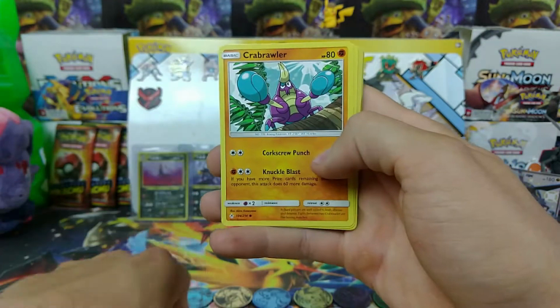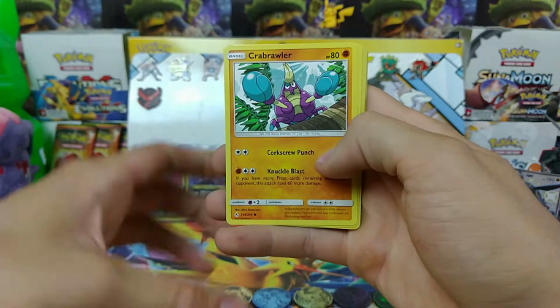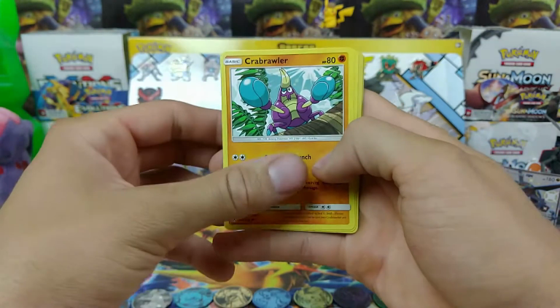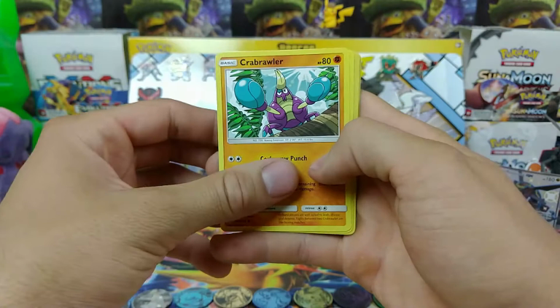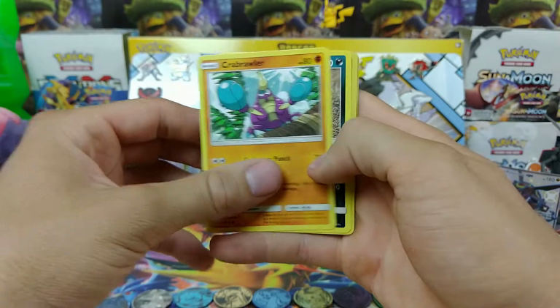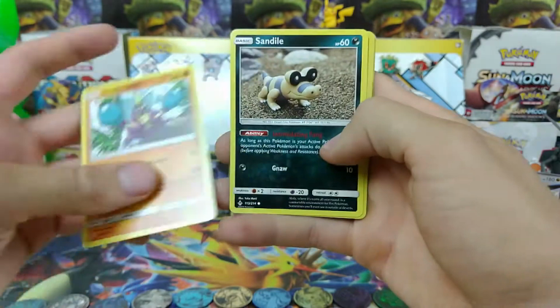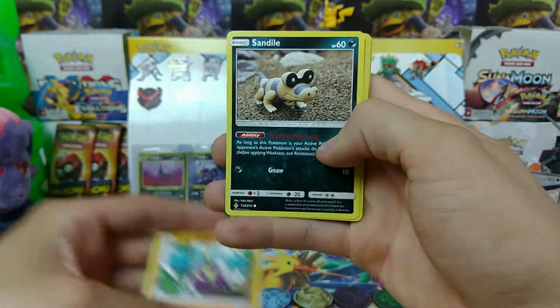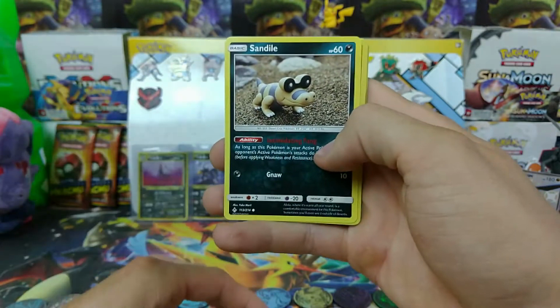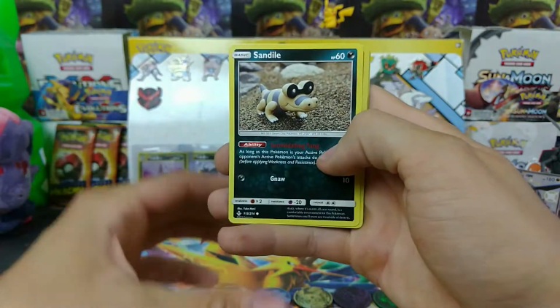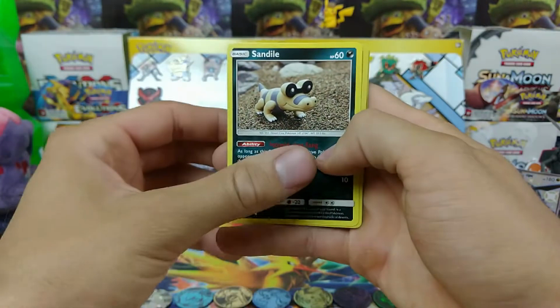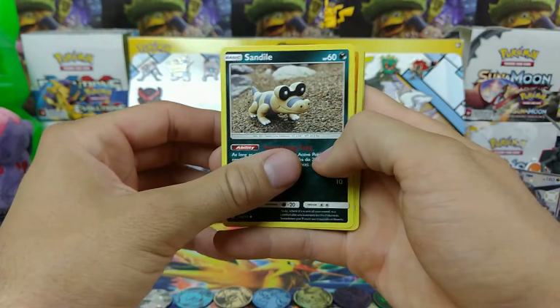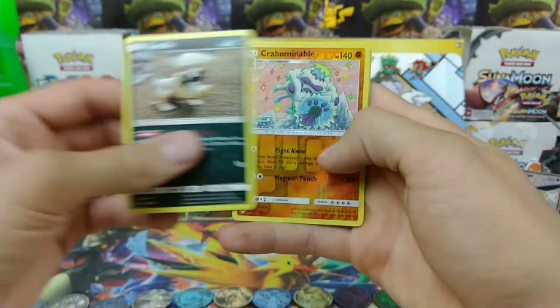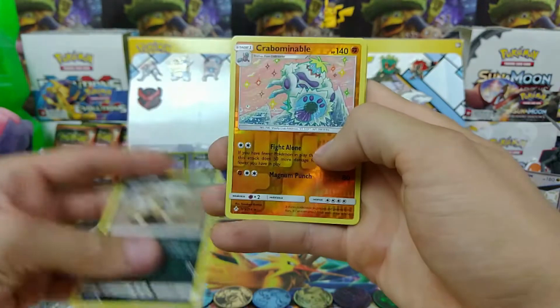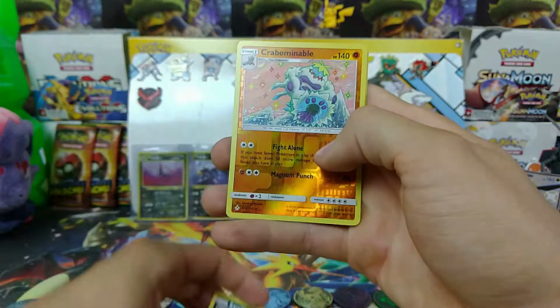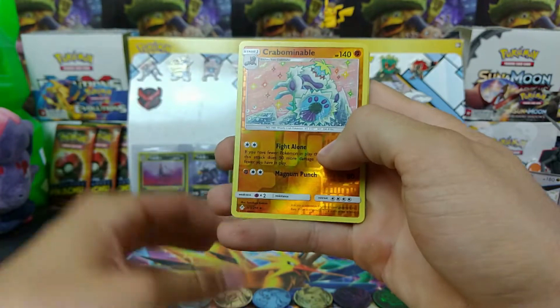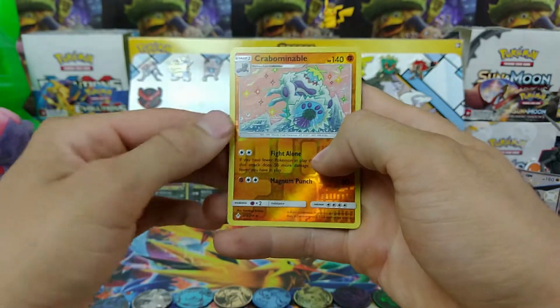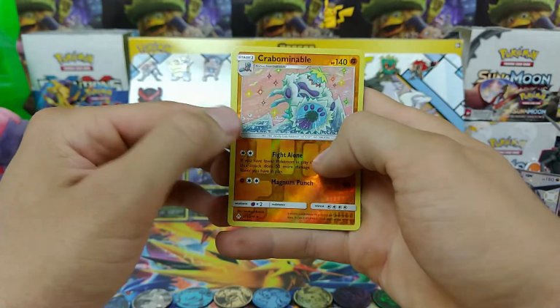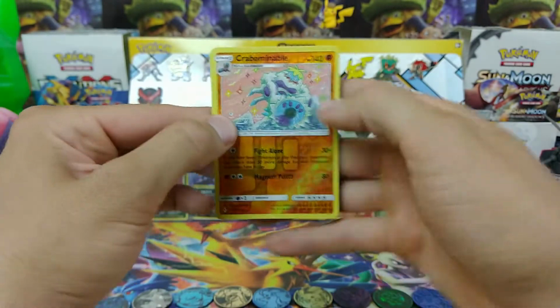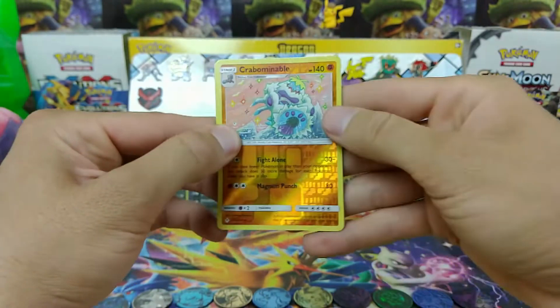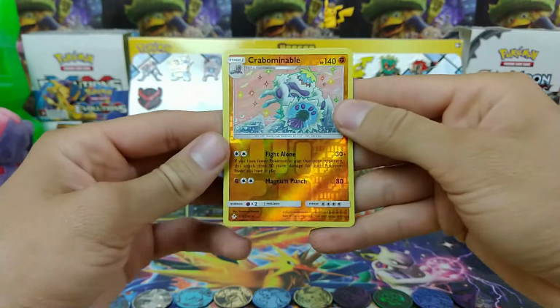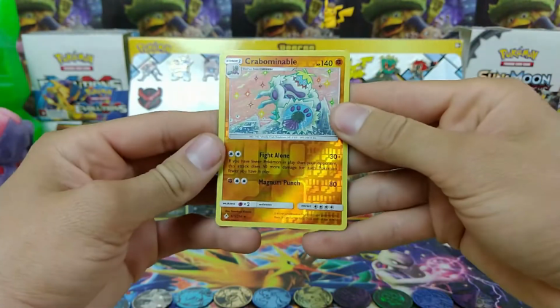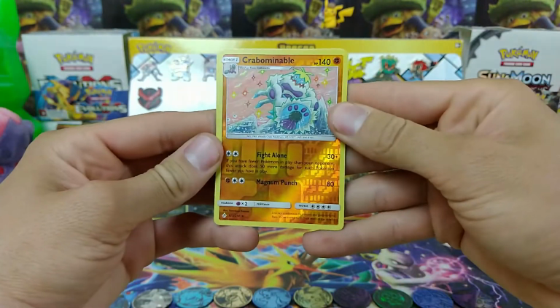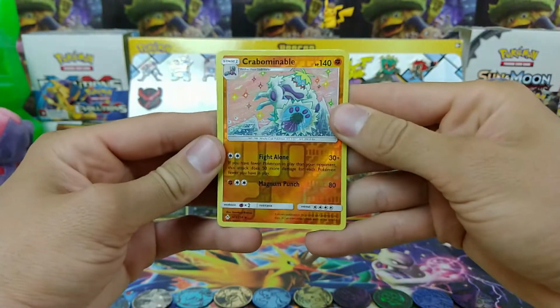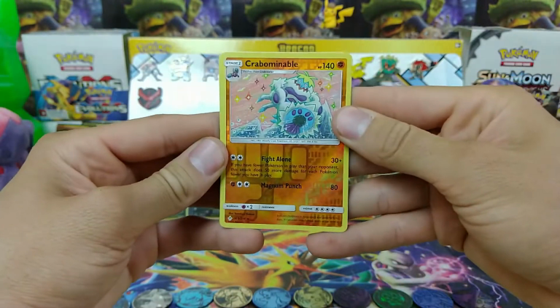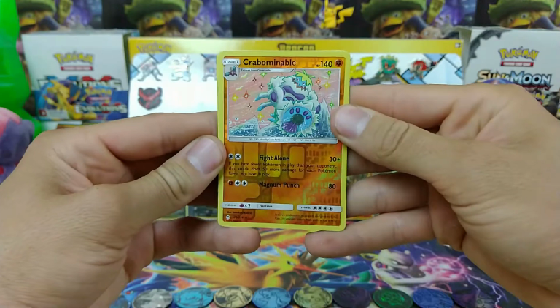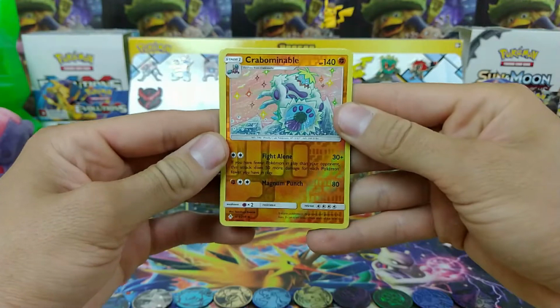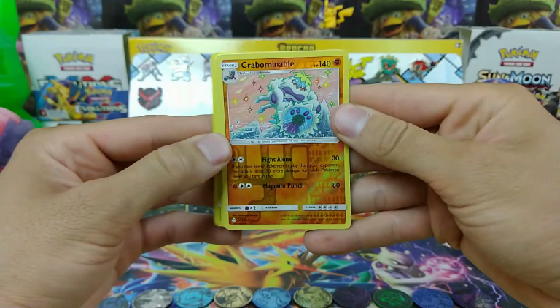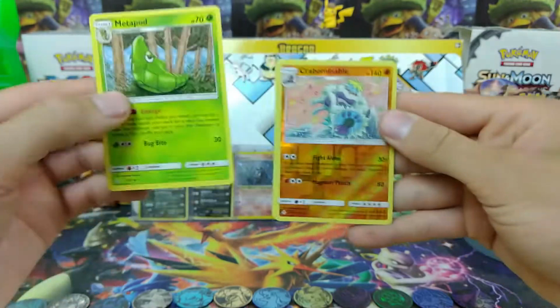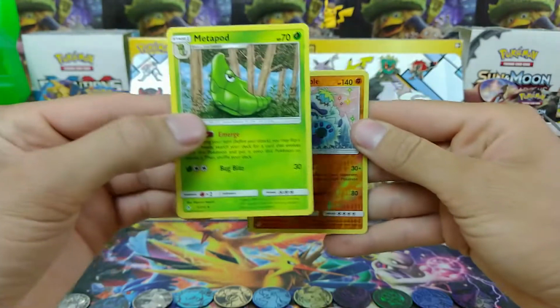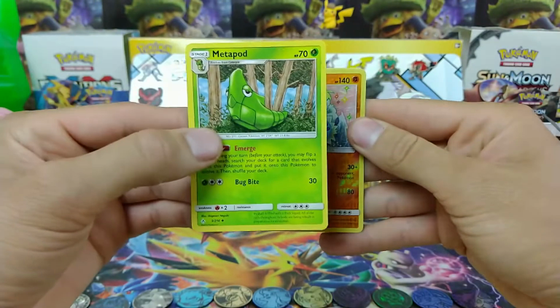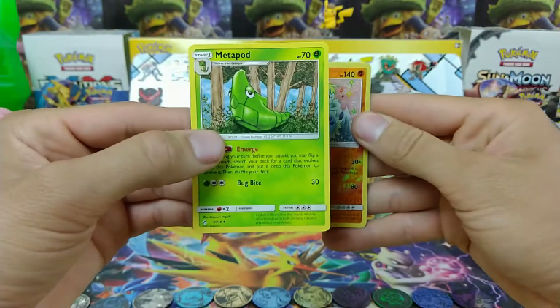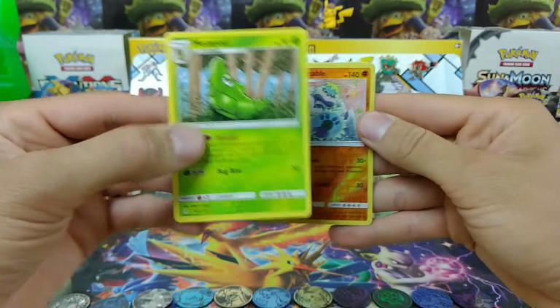Crabrawler, Sand Isle, and a Reverse Crabominable. All right! Coming from the rear, Metapod.